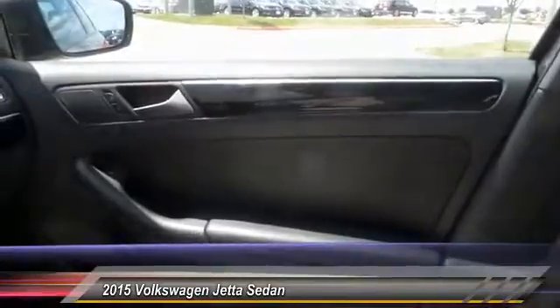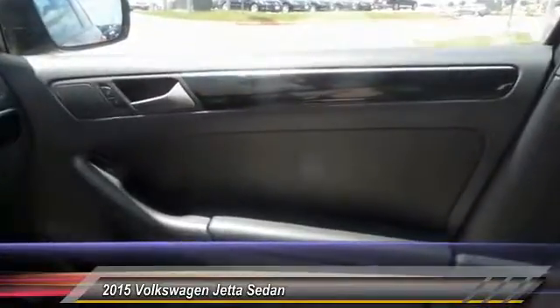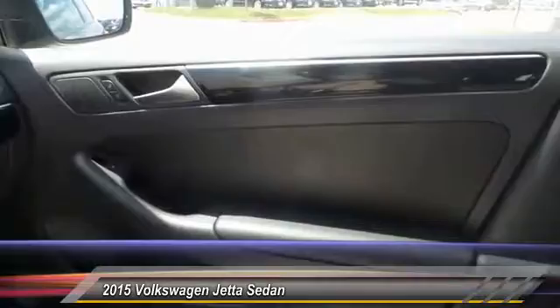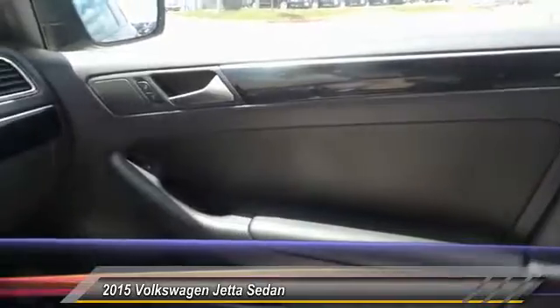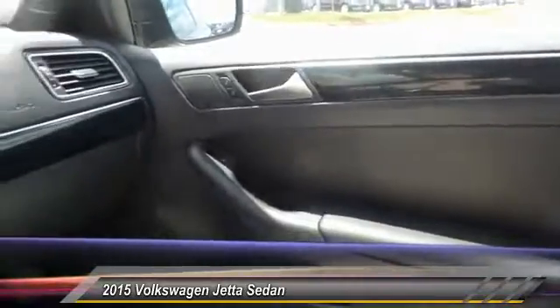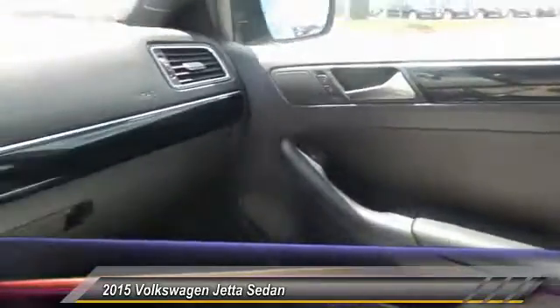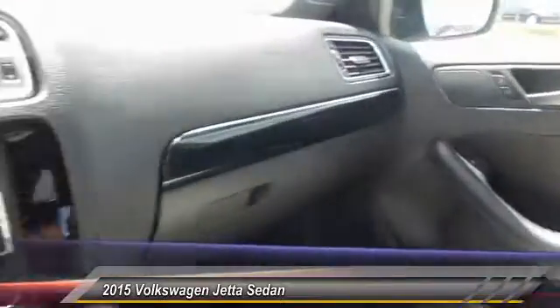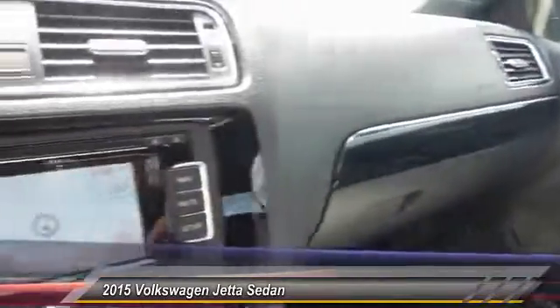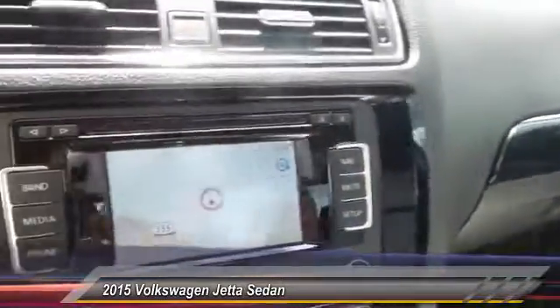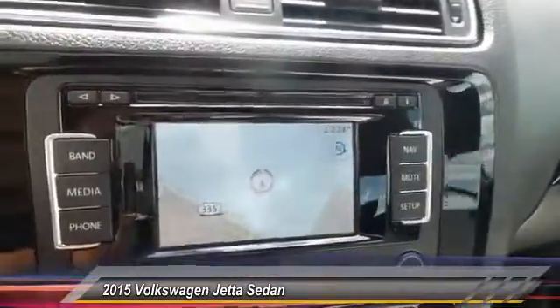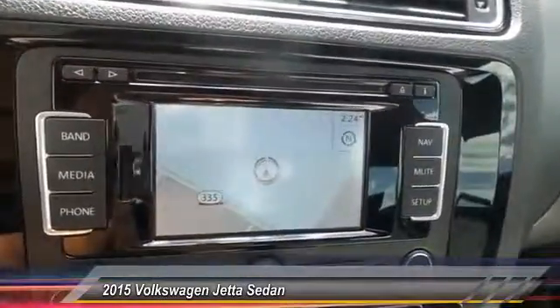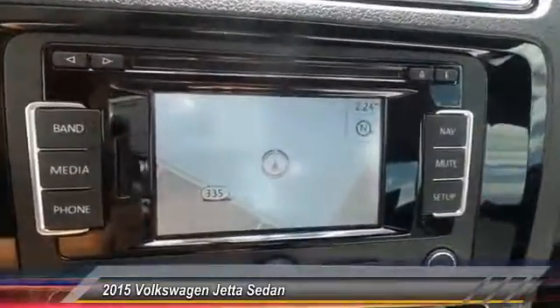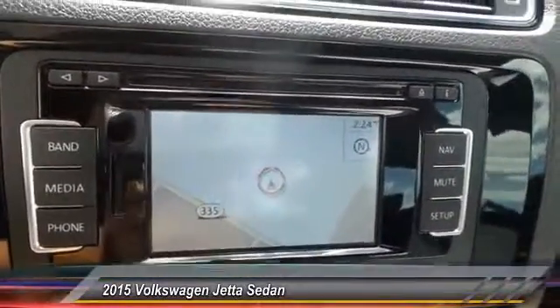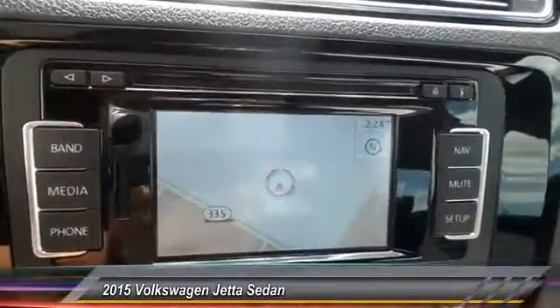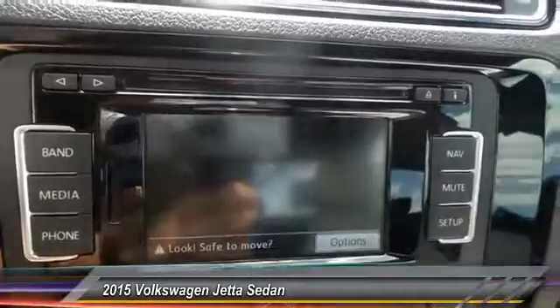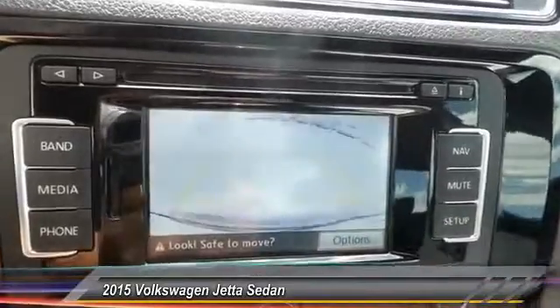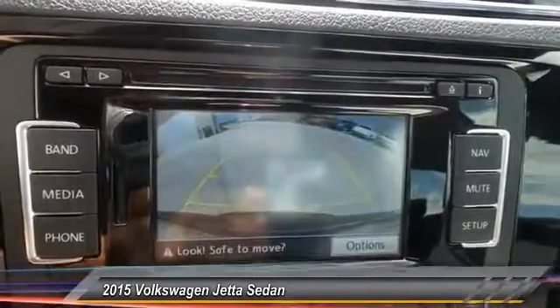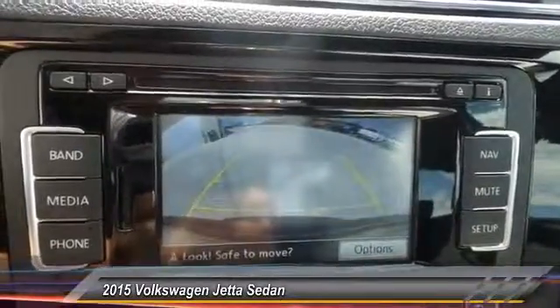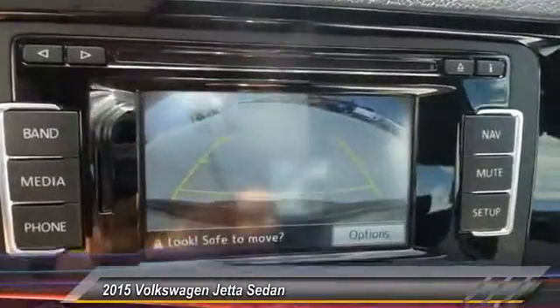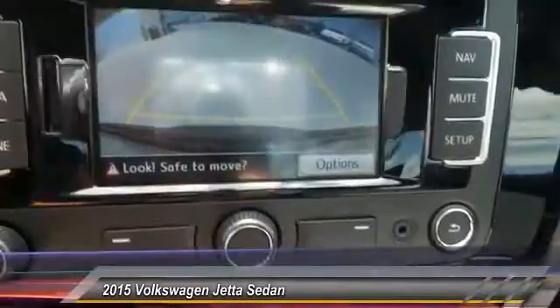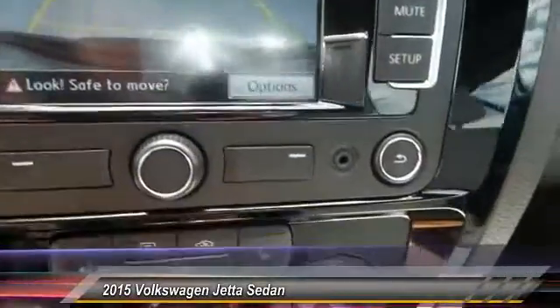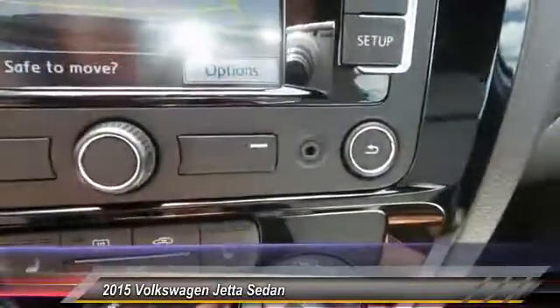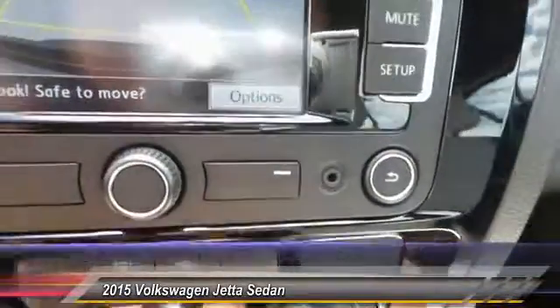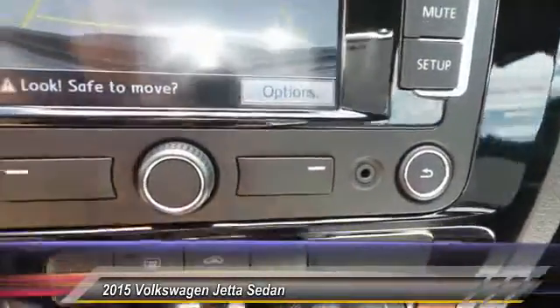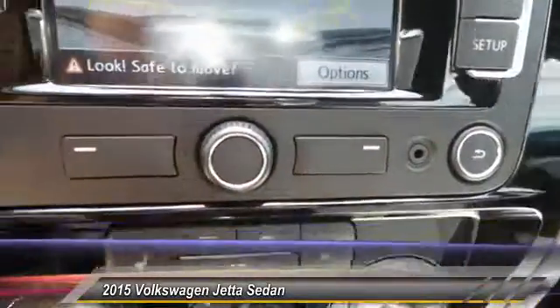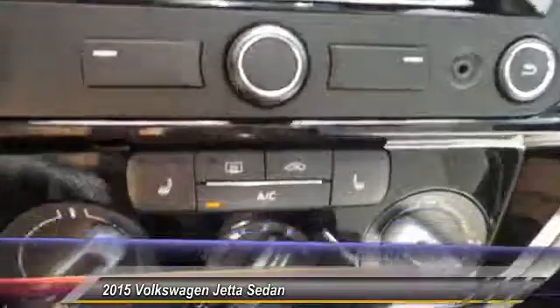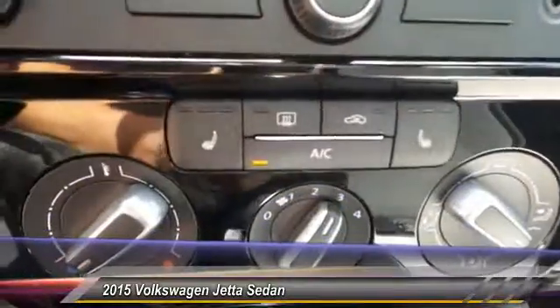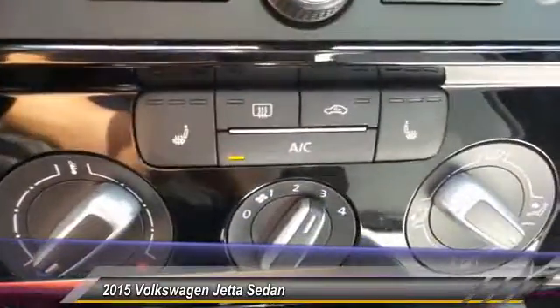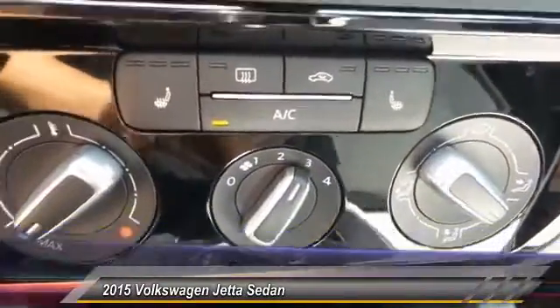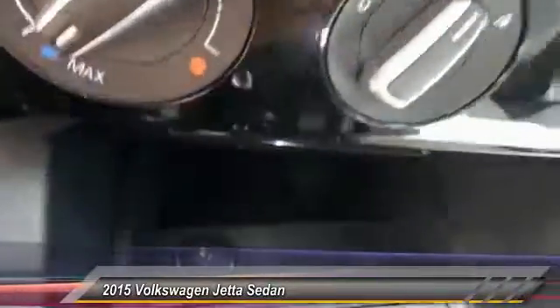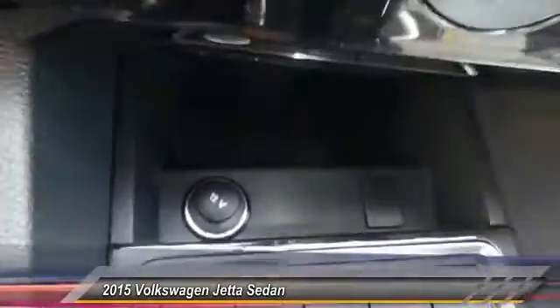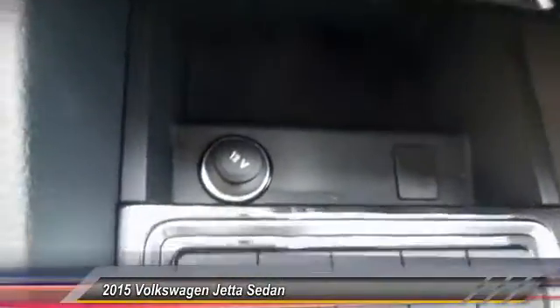Here are some of this vehicle's great options: keyless entry, backup camera, heated seats, traction control, alloy wheels, automatic stability control, fog lamps, child safety locks, dual front airbags, and tilt steering wheel.